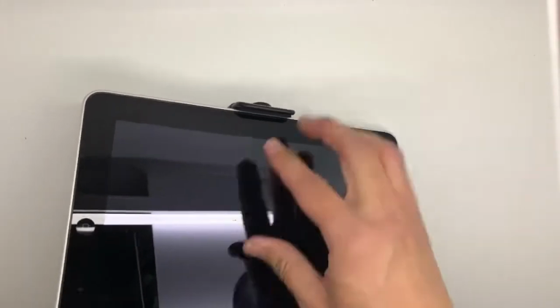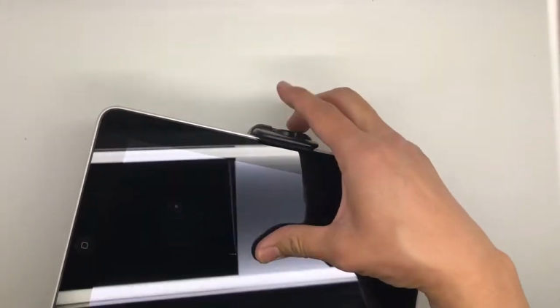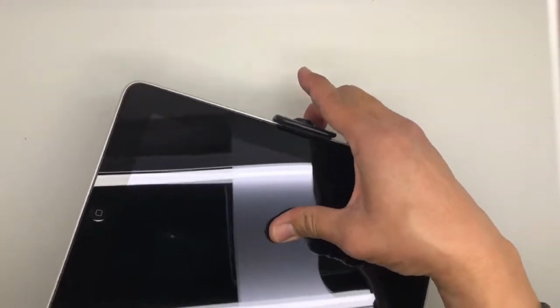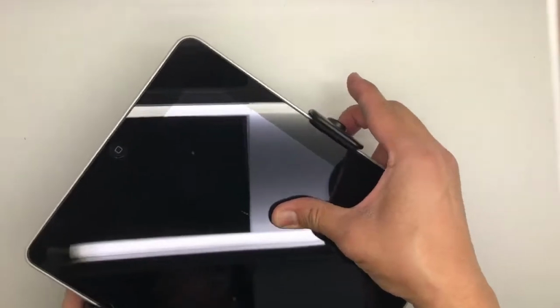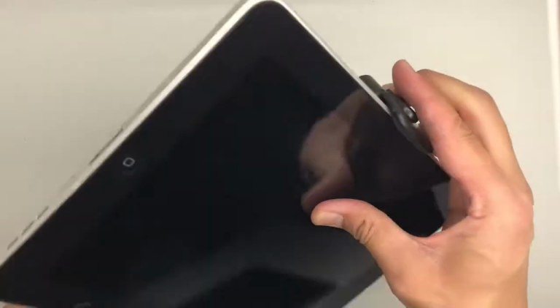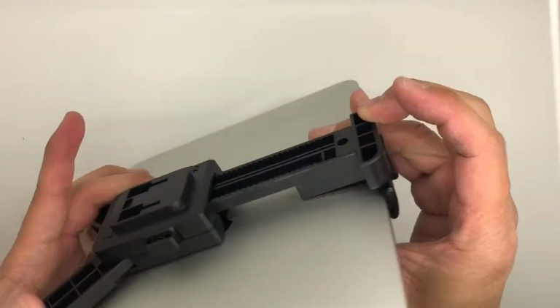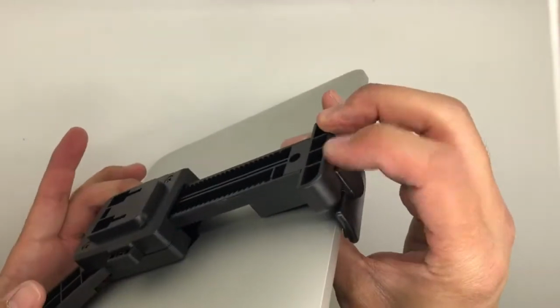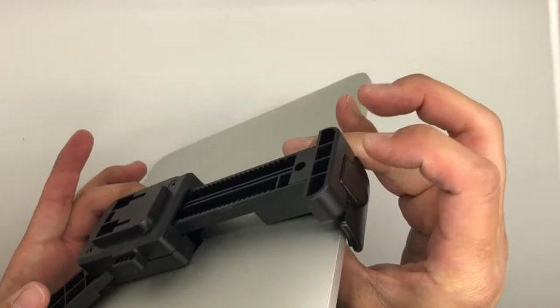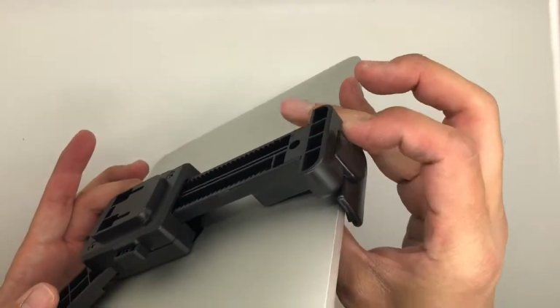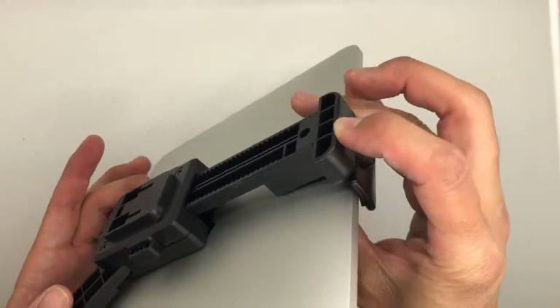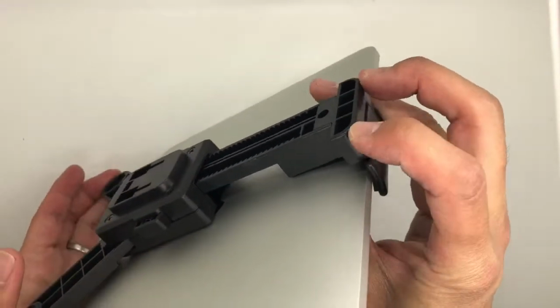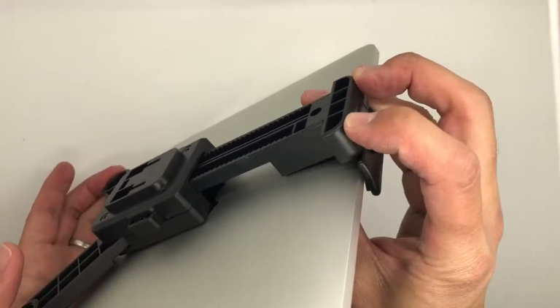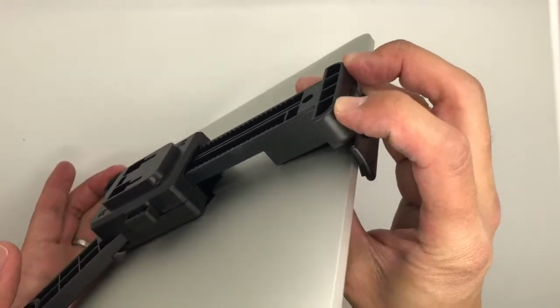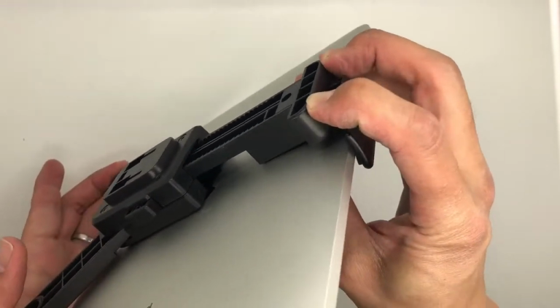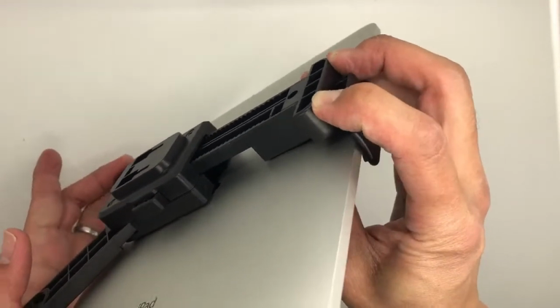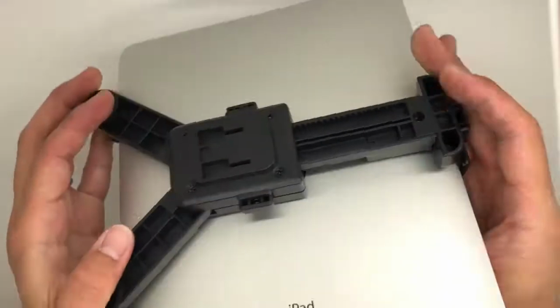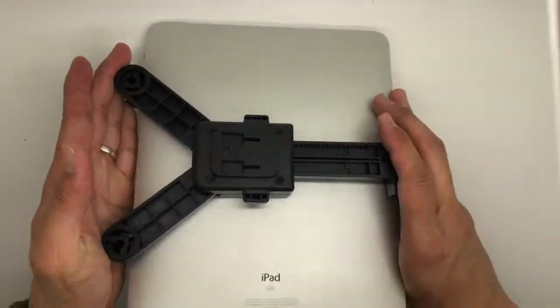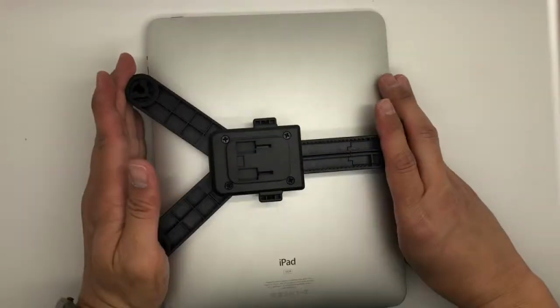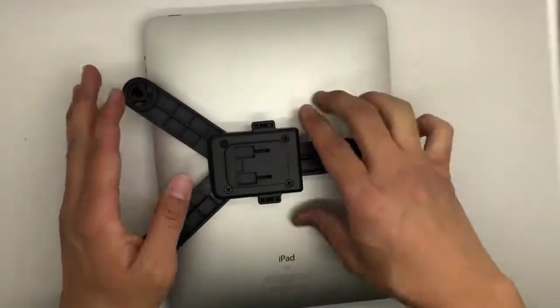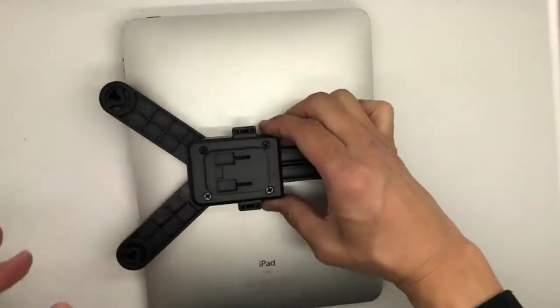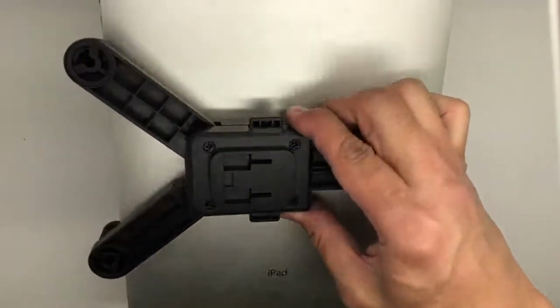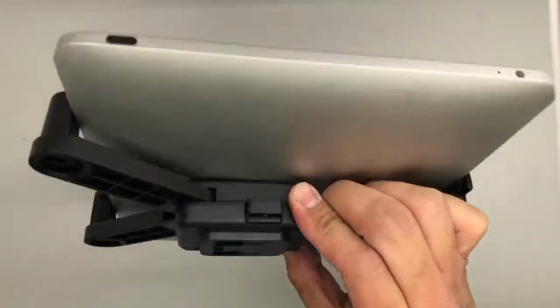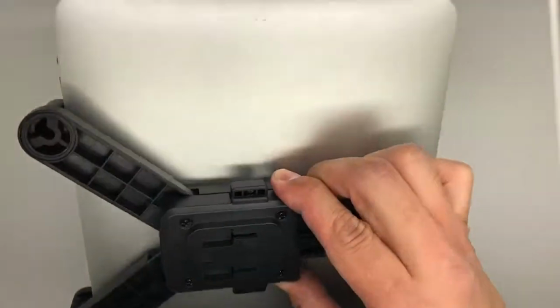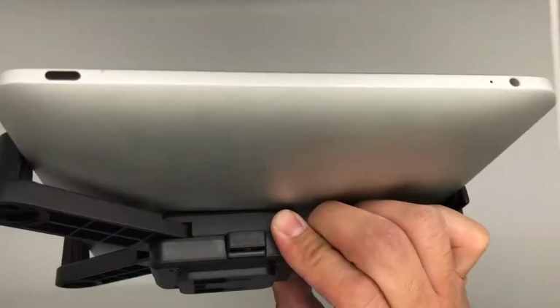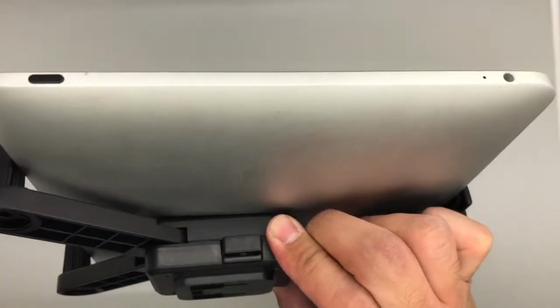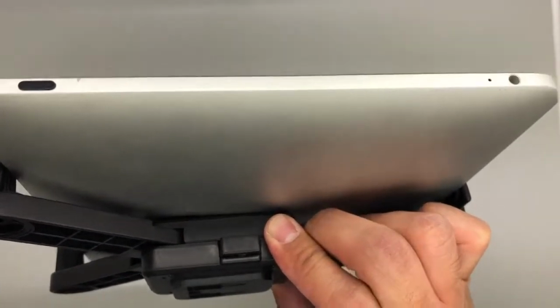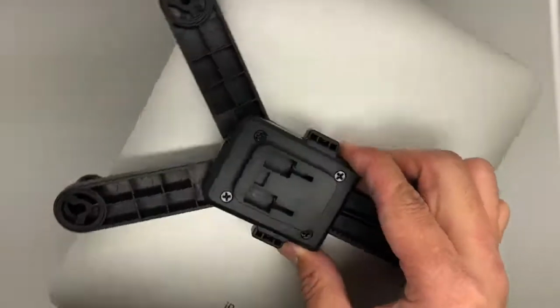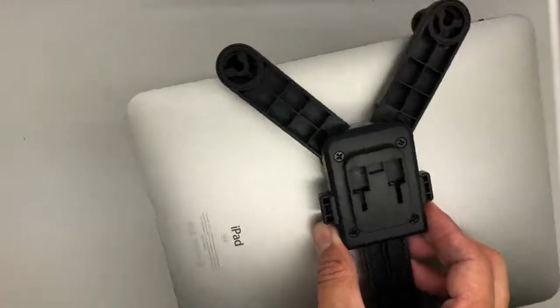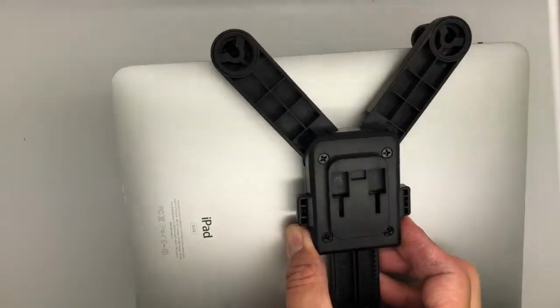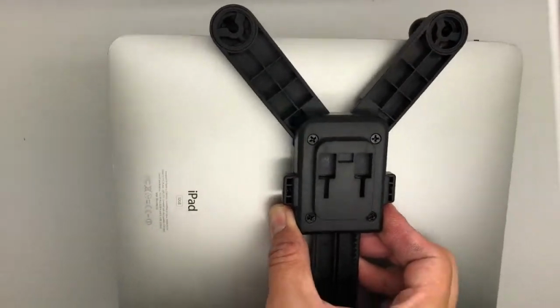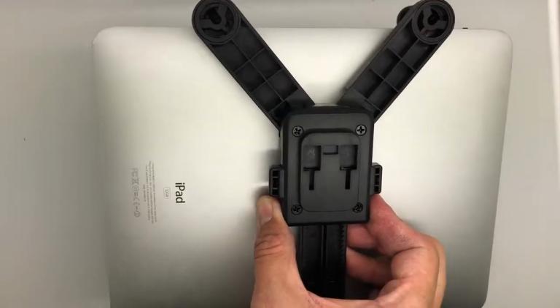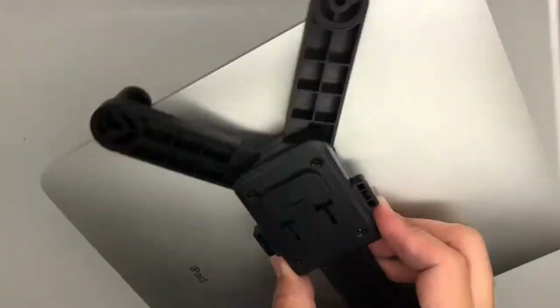Once it's in, please press down on the lock tab here and you'll hear a few clicks. That means it's fully secure. Once it's secure, you may then rotate the tablet, hold it, and choose your desired viewing position — landscape or portrait.